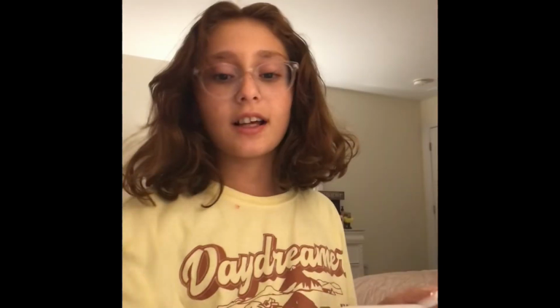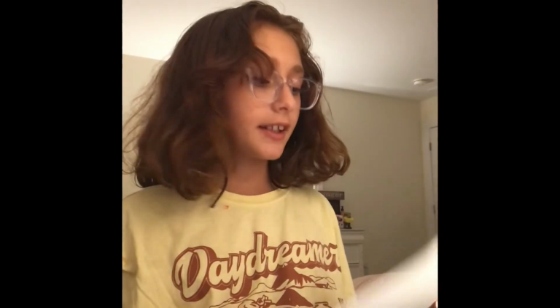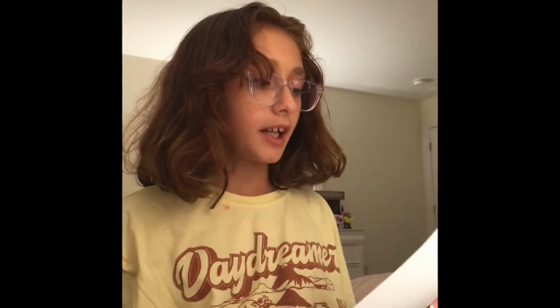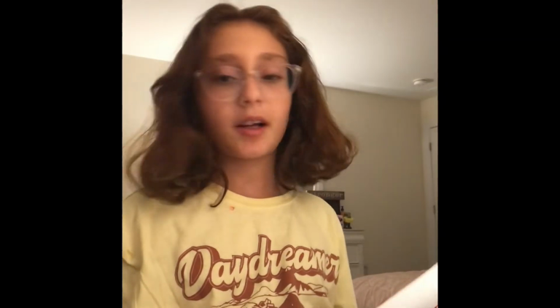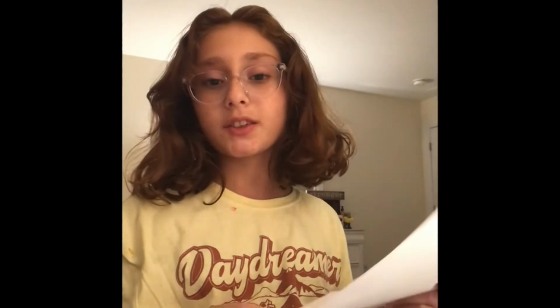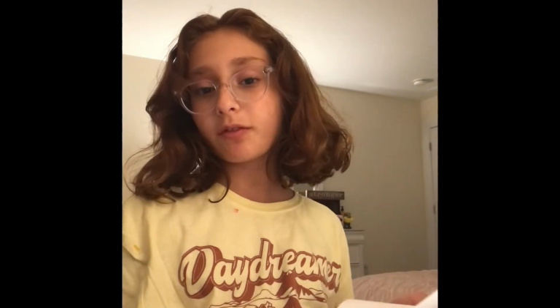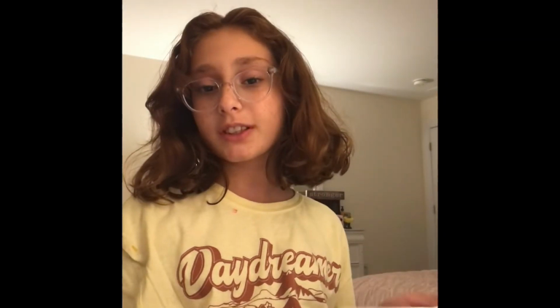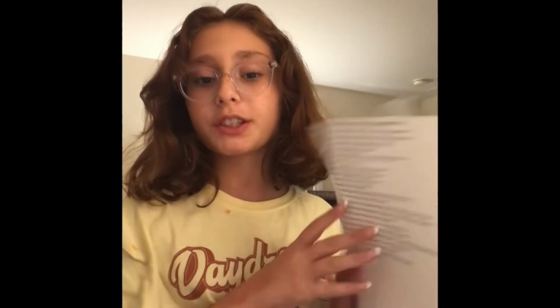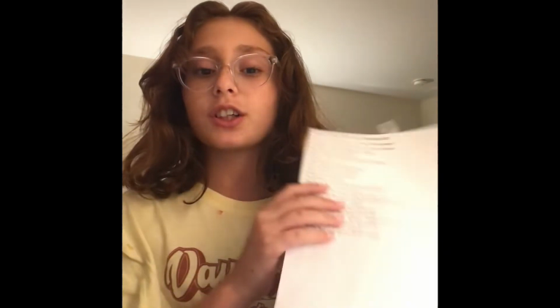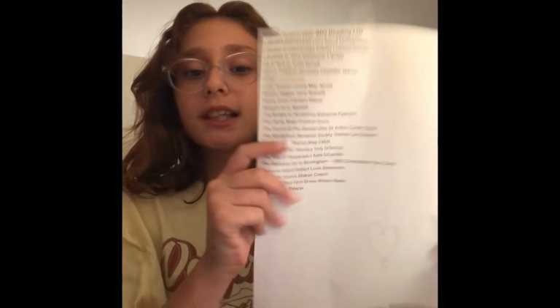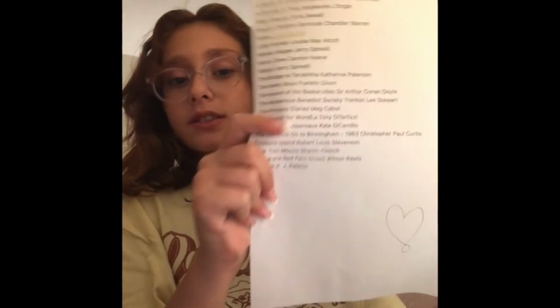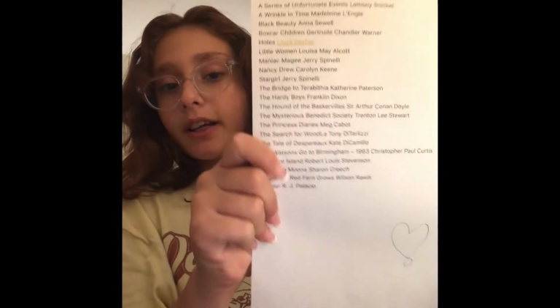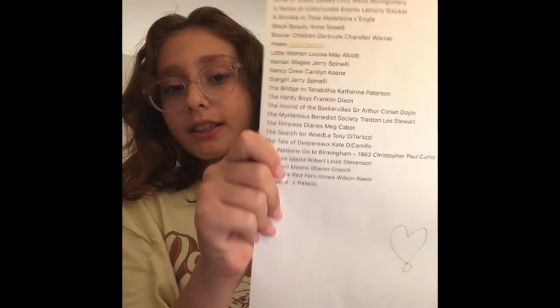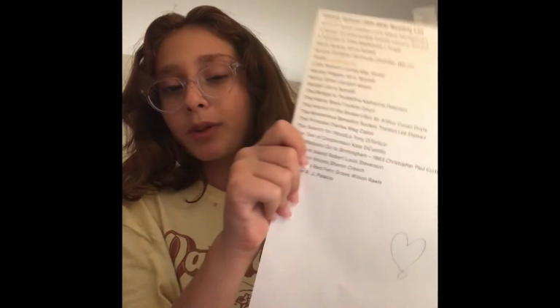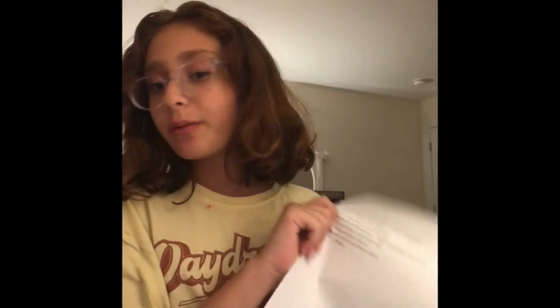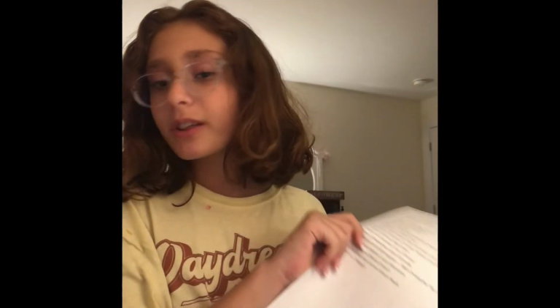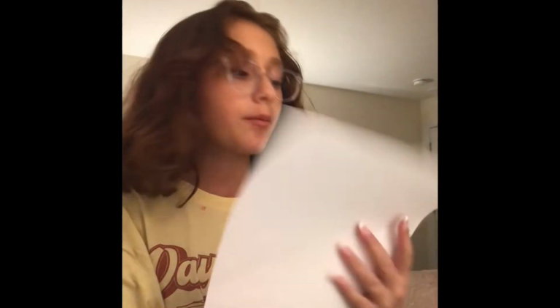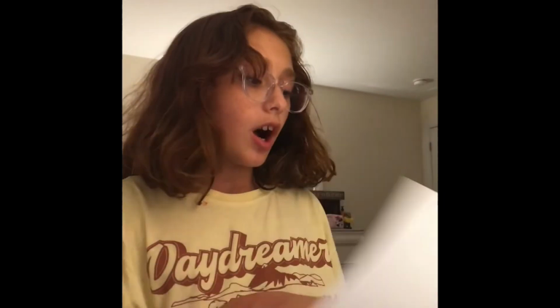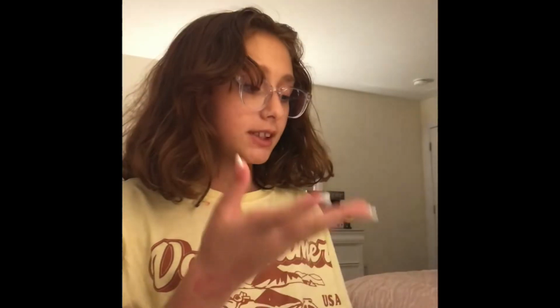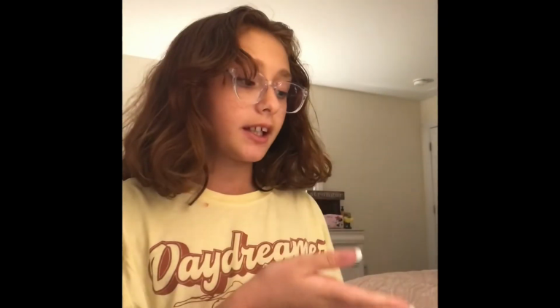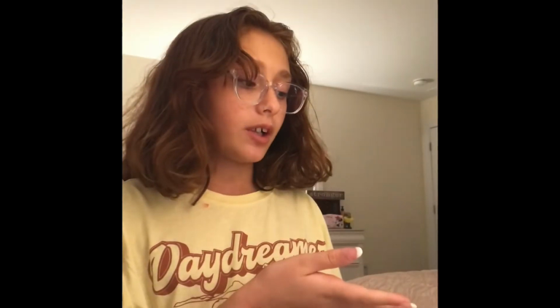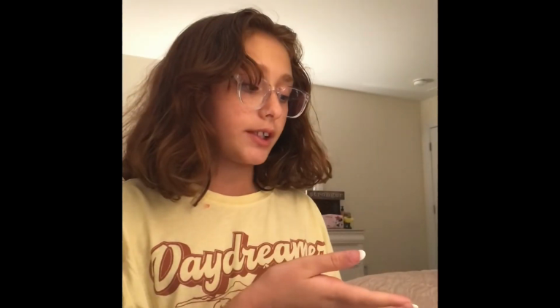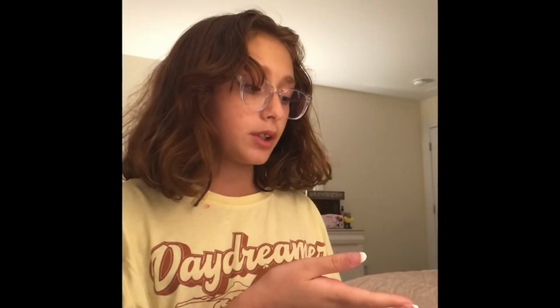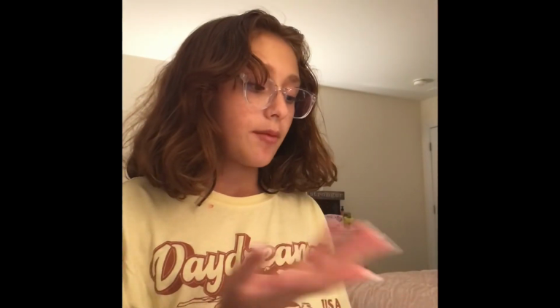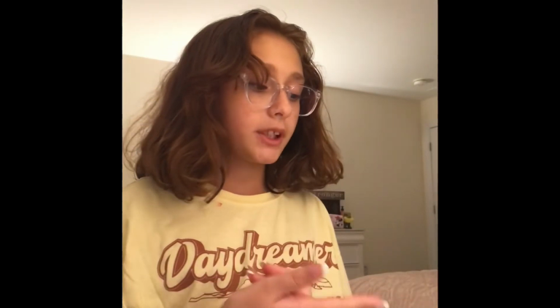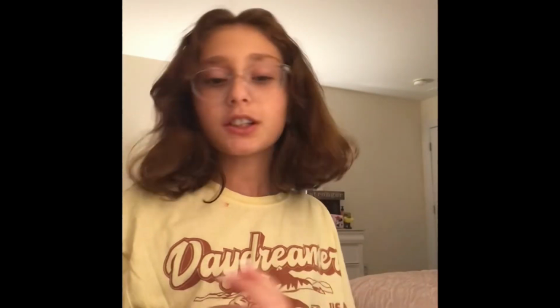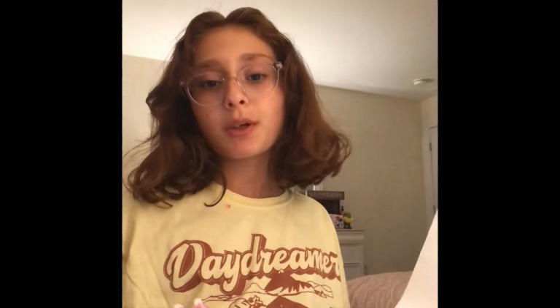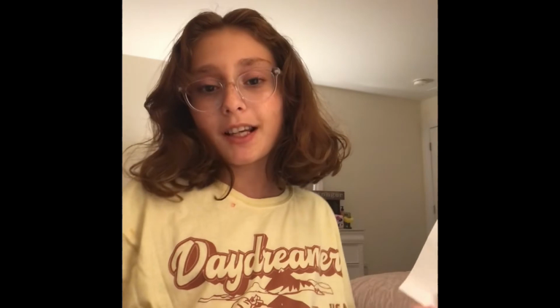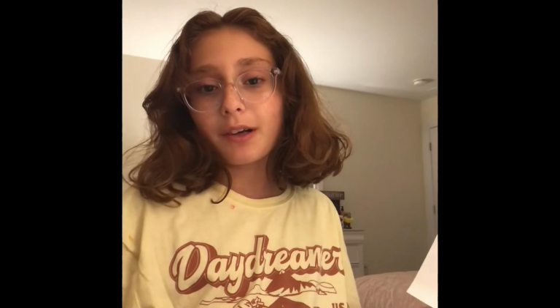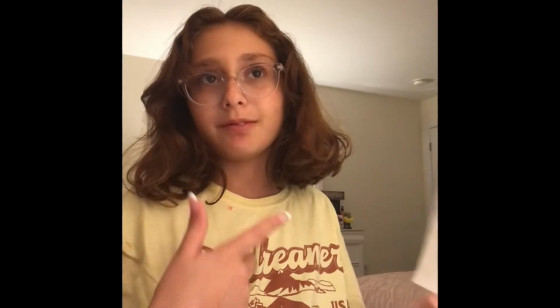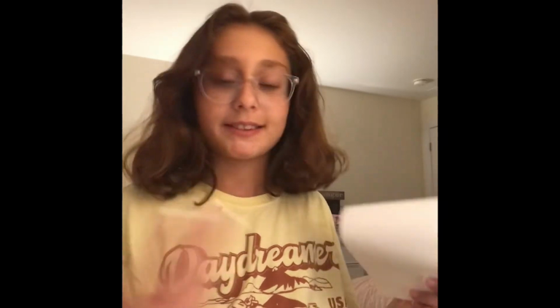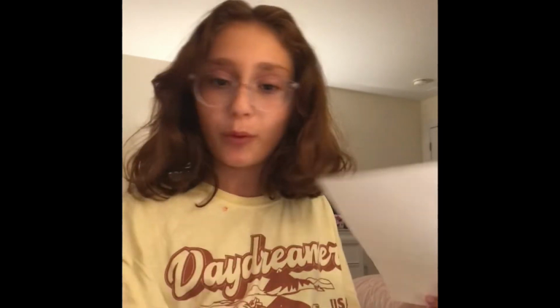Another thing I recommend doing before the school year starts is writing a list of books you want to read. Obviously I can't read all these books, but these are just books that I want to read at some point.